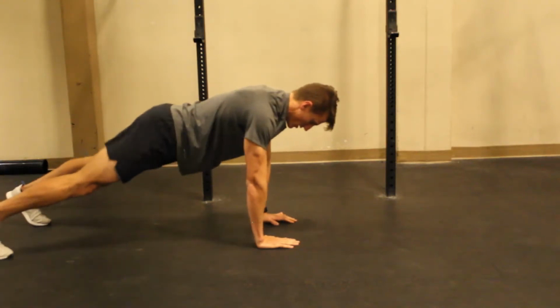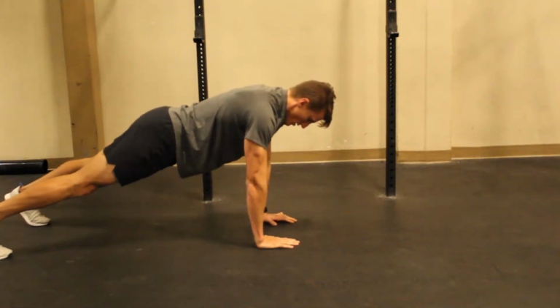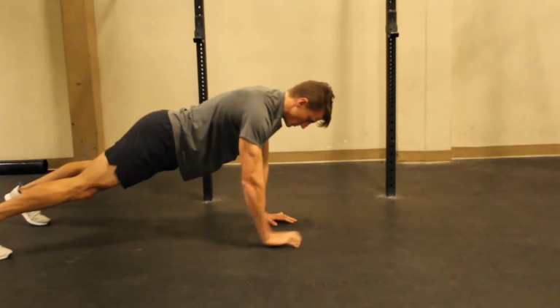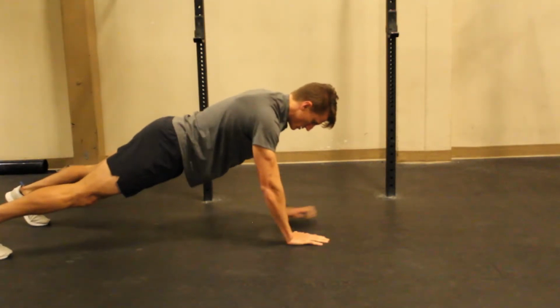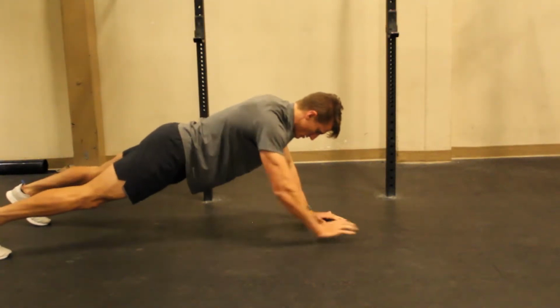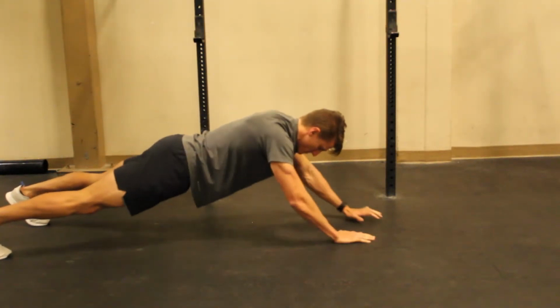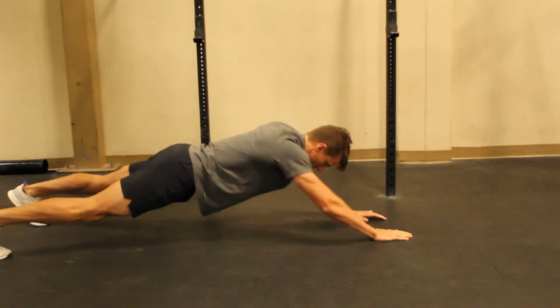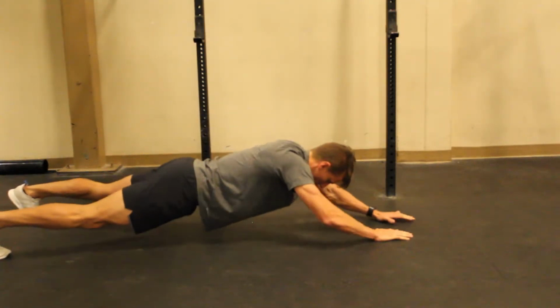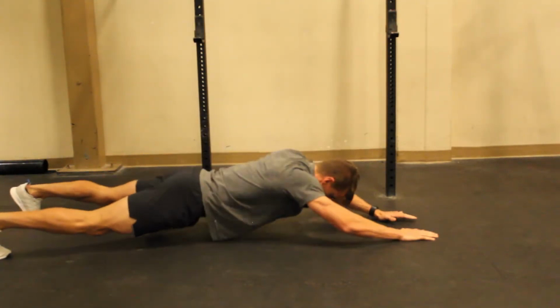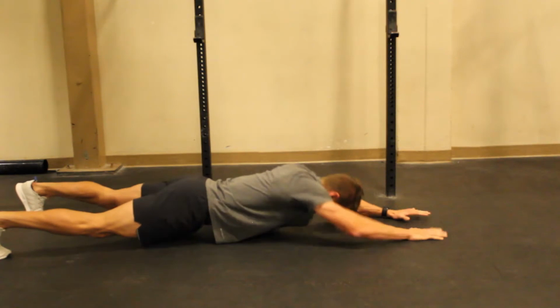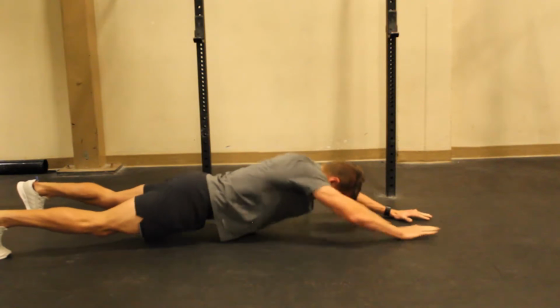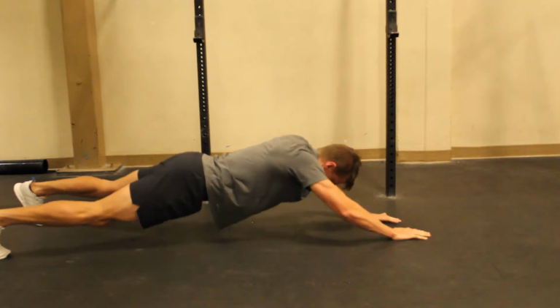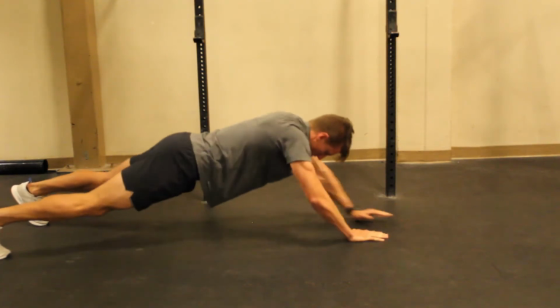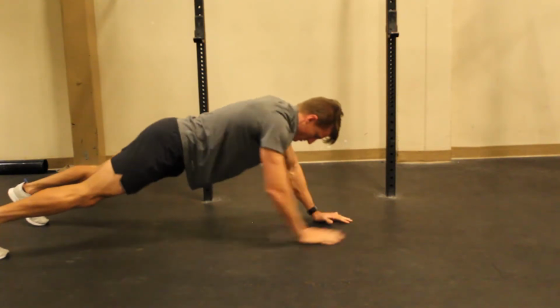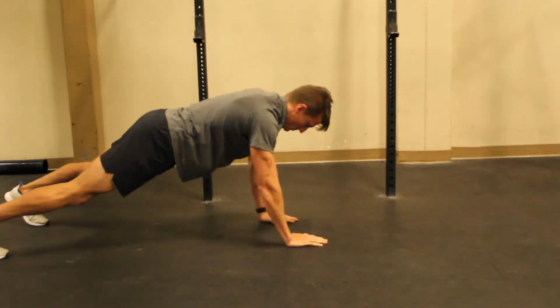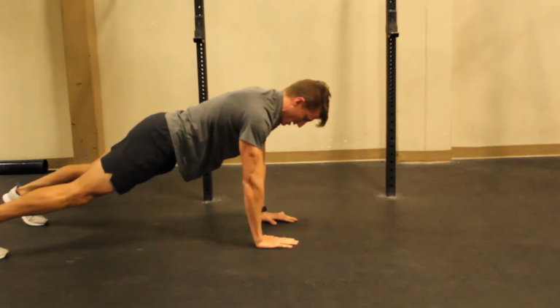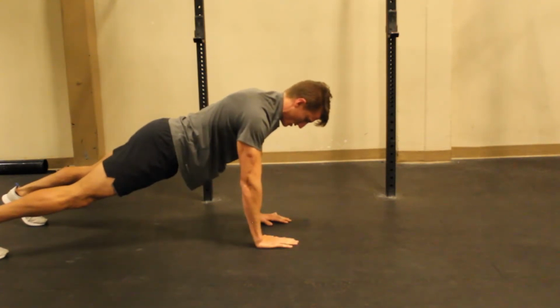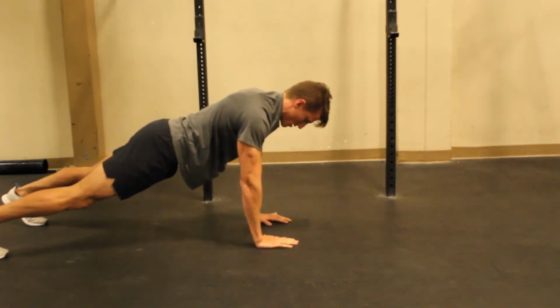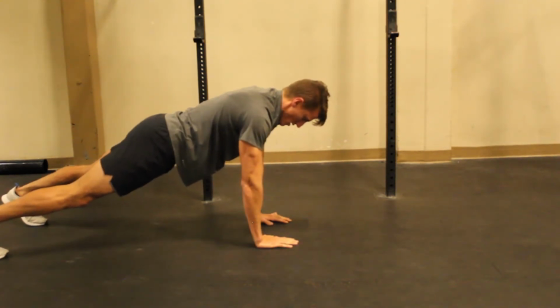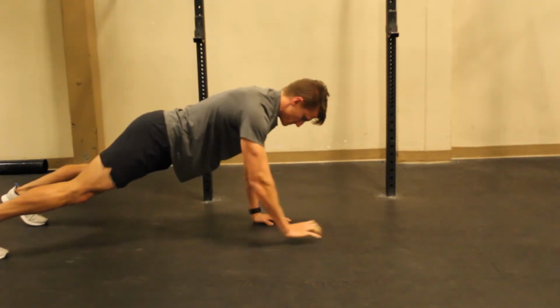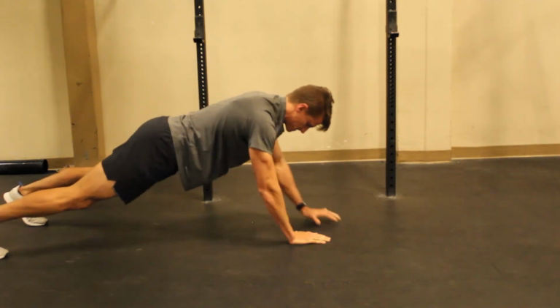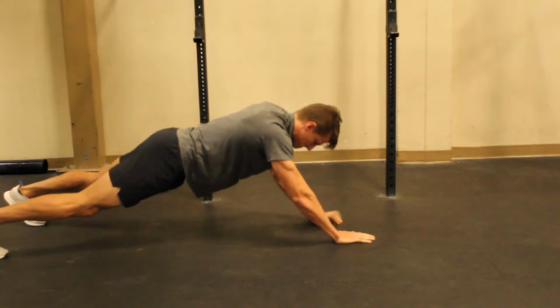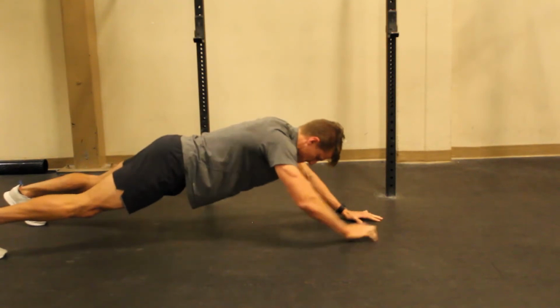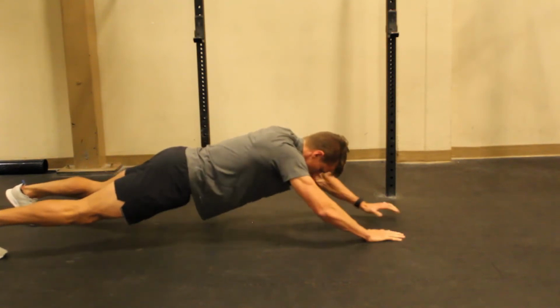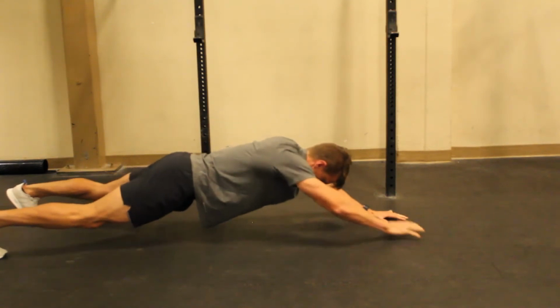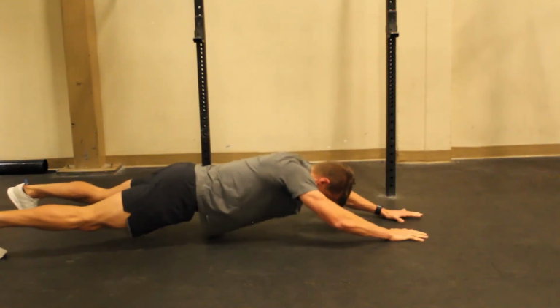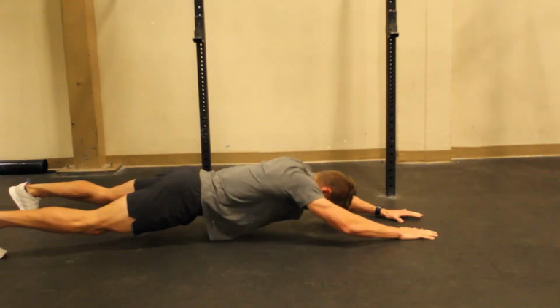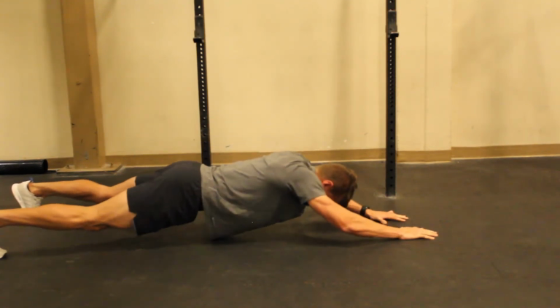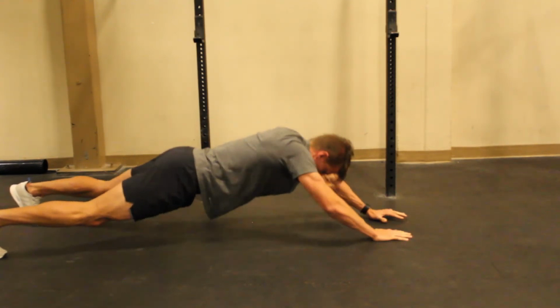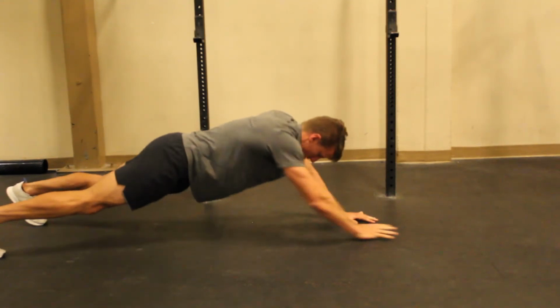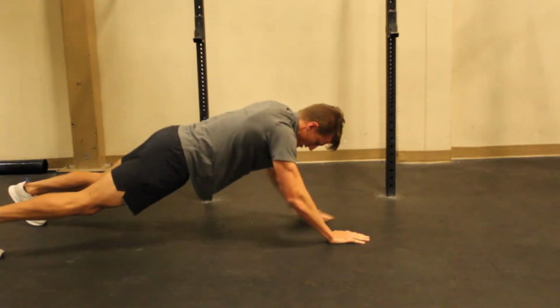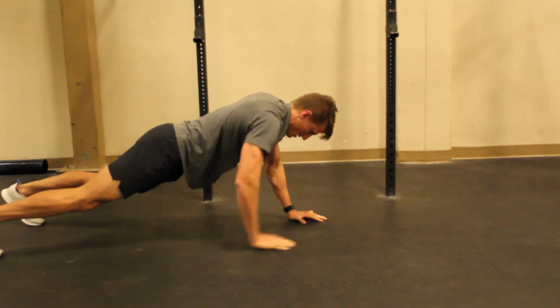Make it more challenging by coming up to the high plank position and doing exactly the same thing. Notice, though, my low back does not change at all. So those hands inch out, stomach stays tight, the back stays perfectly aligned. Have fun!